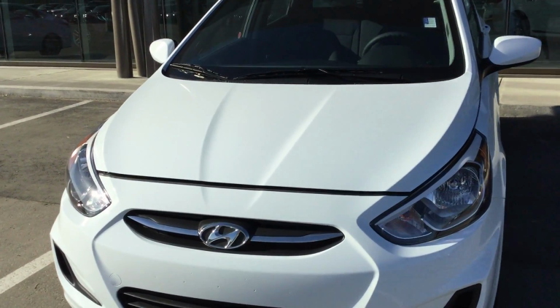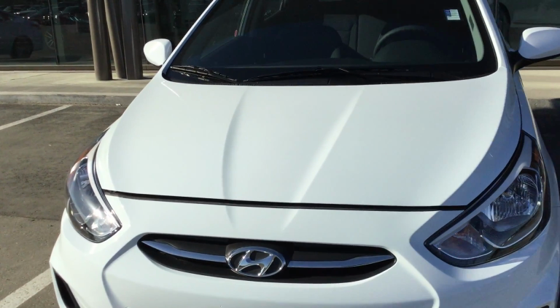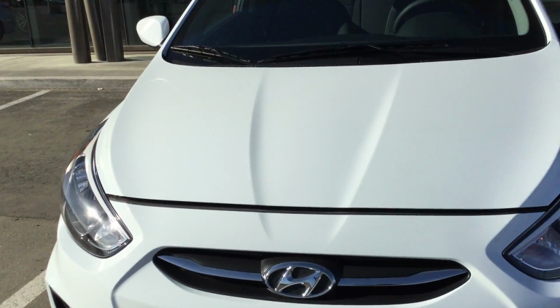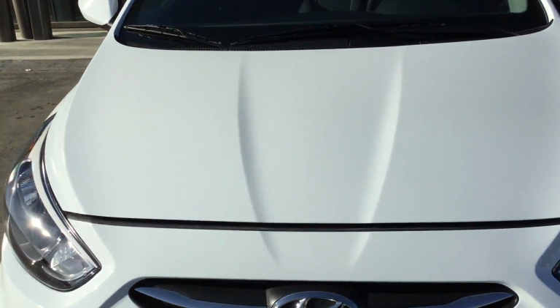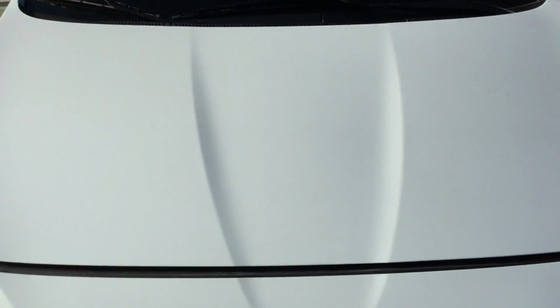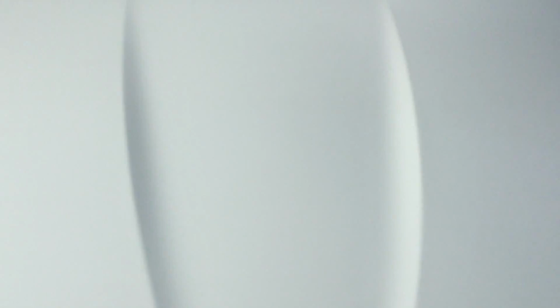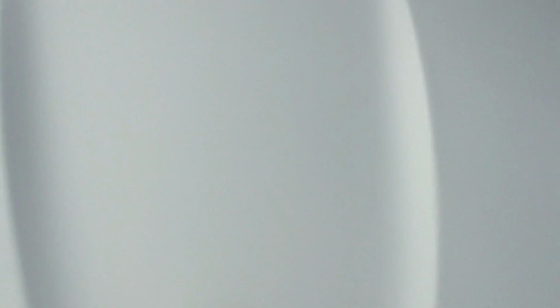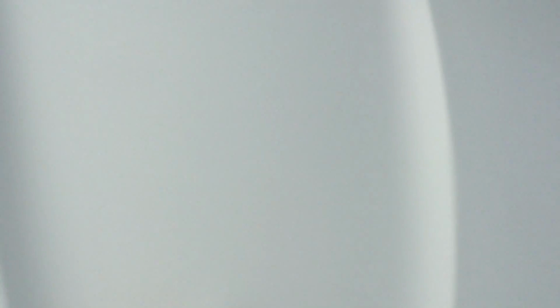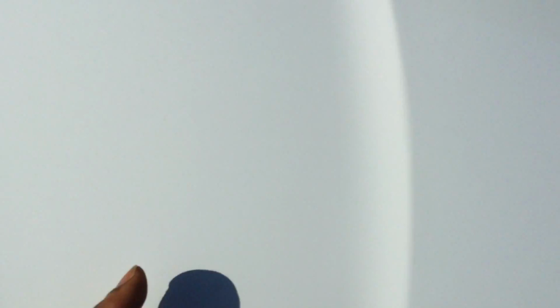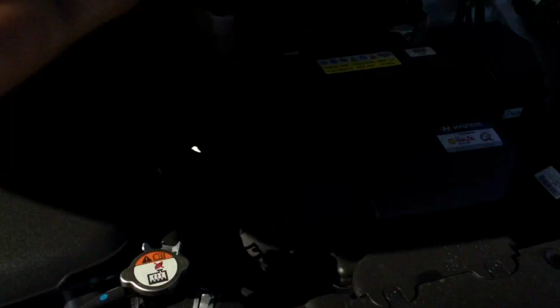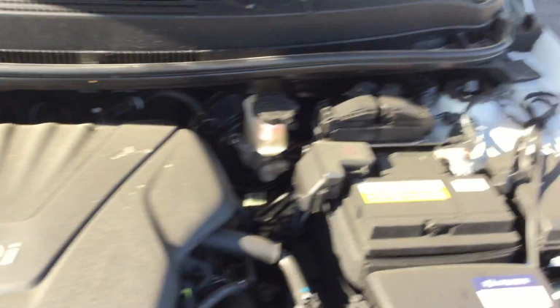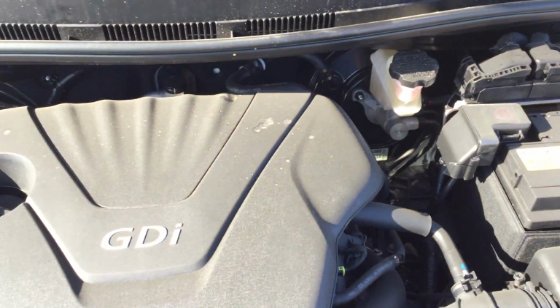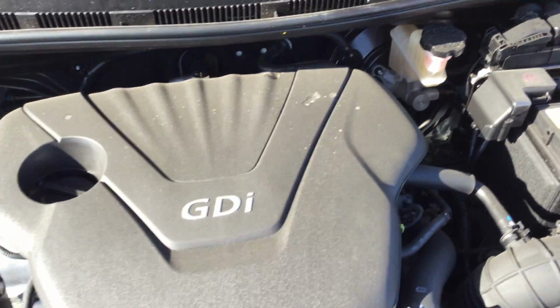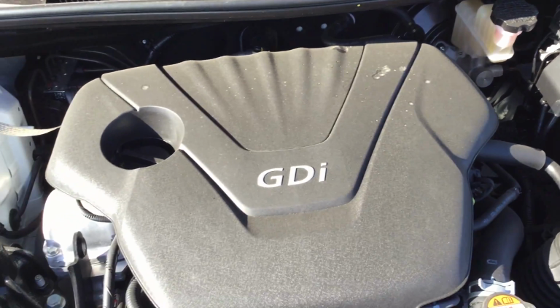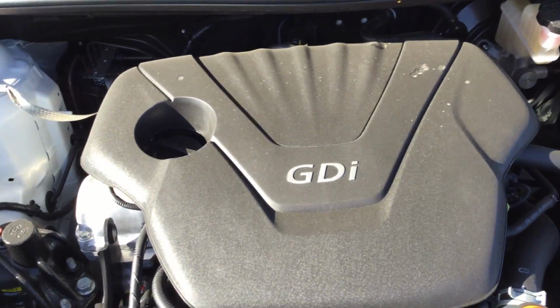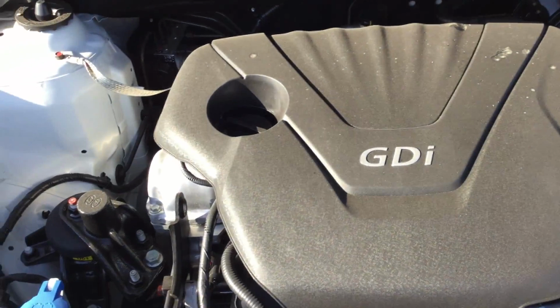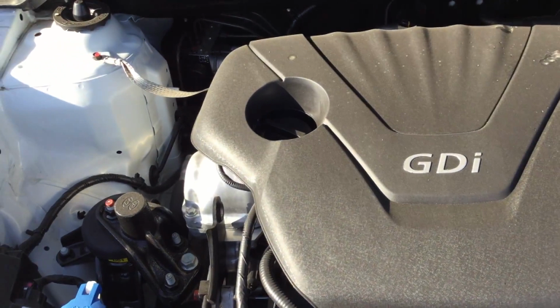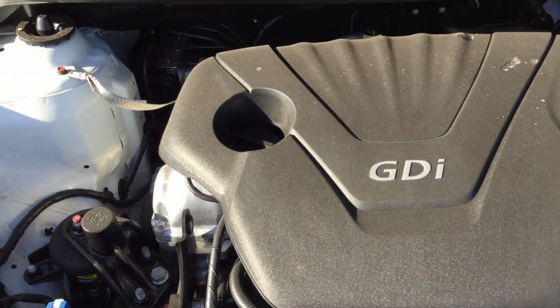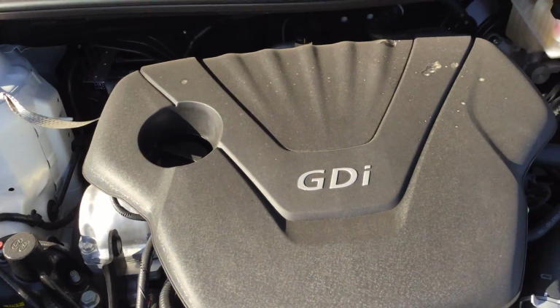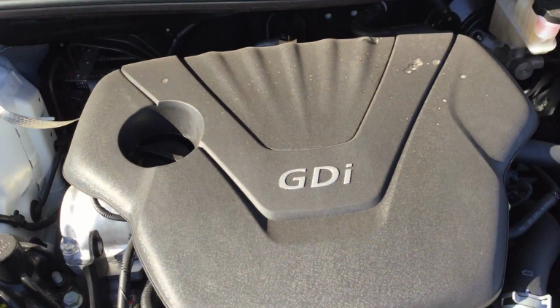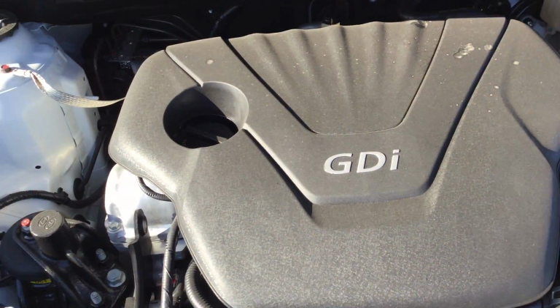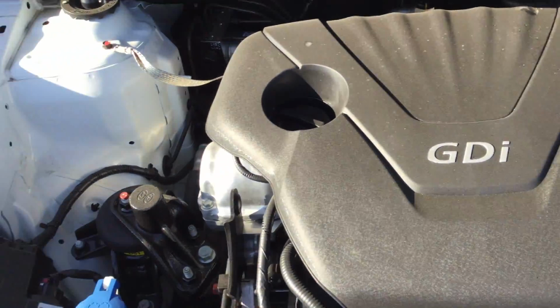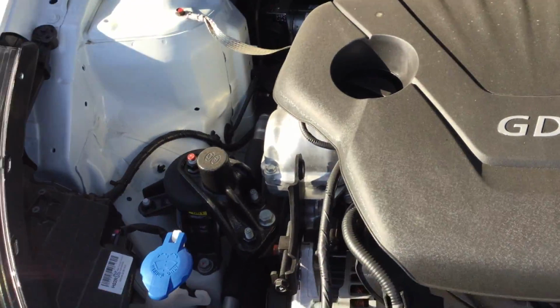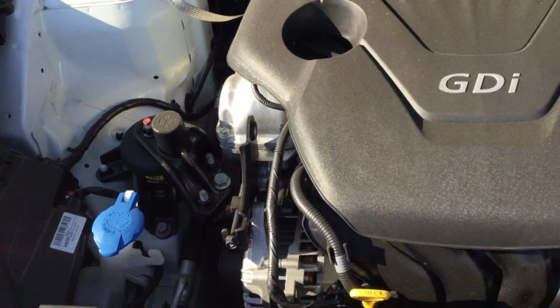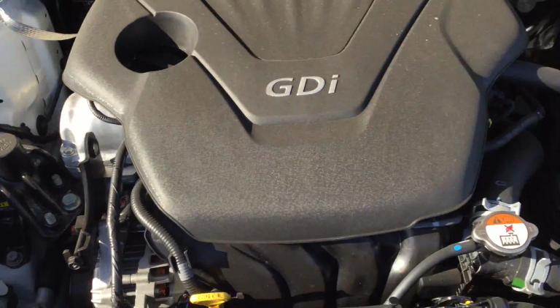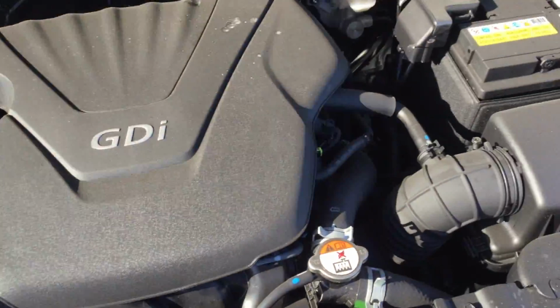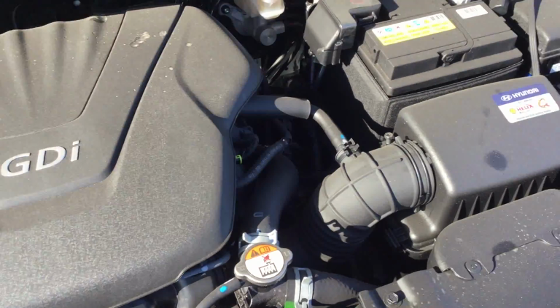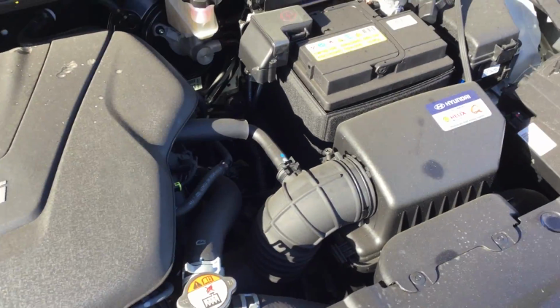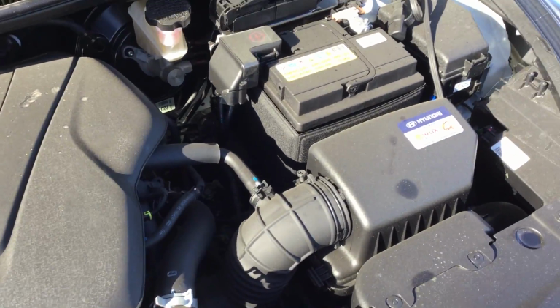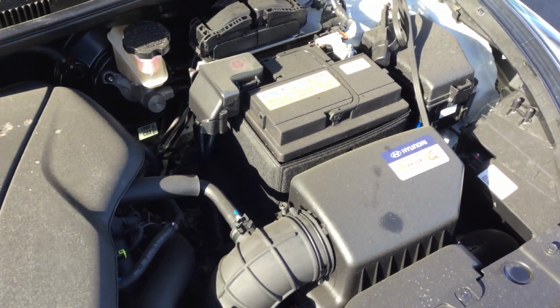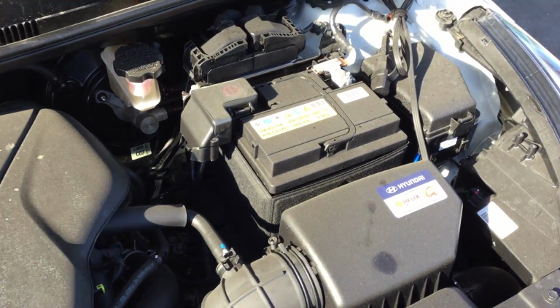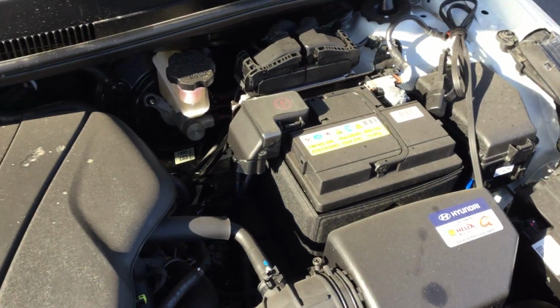We'll take a quick look underneath the hood right here. You have your 1.6 GDI engine right here. Everything underneath the hood is very nice looking and very simple as well.